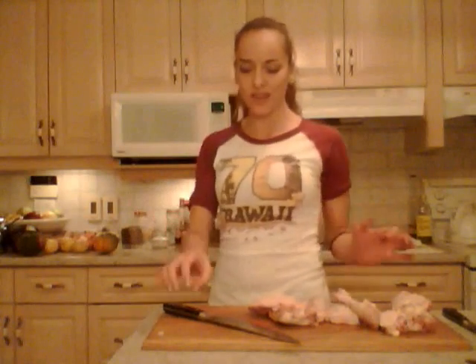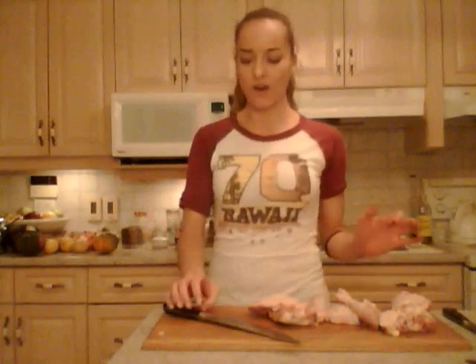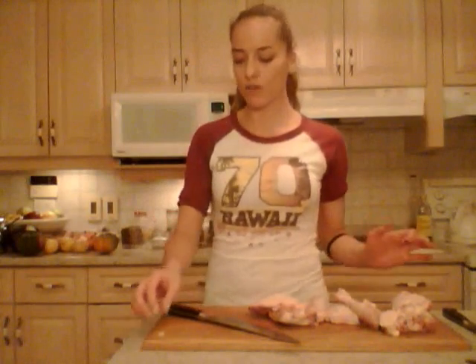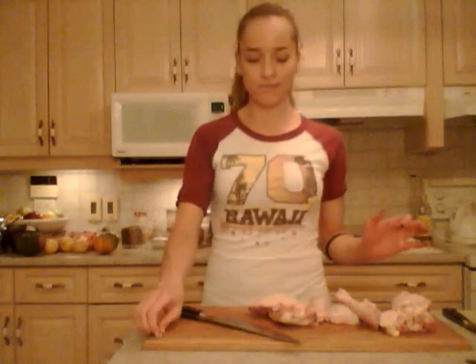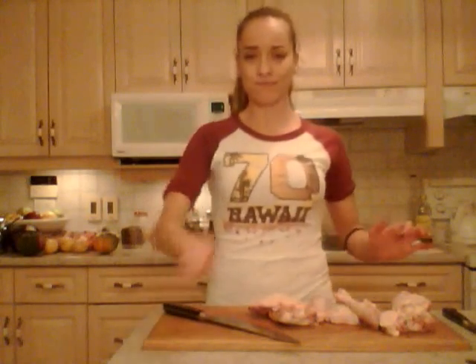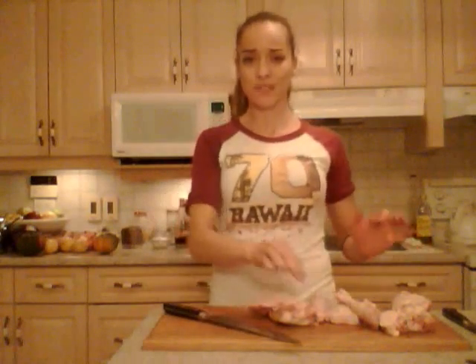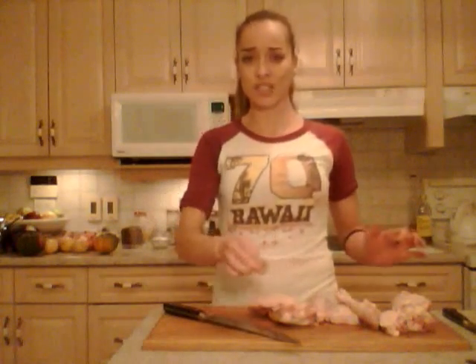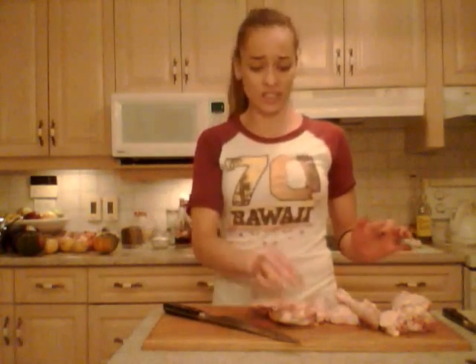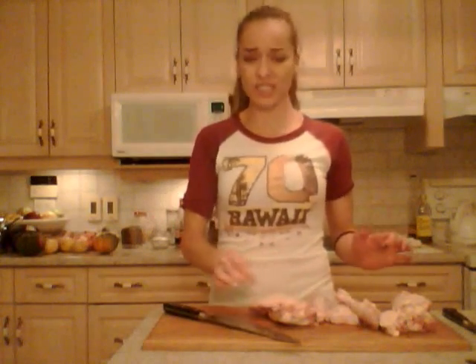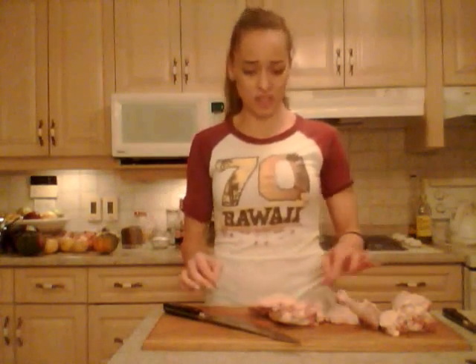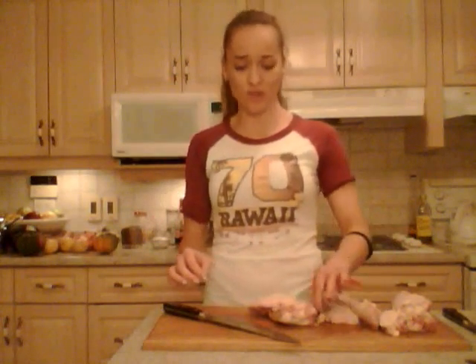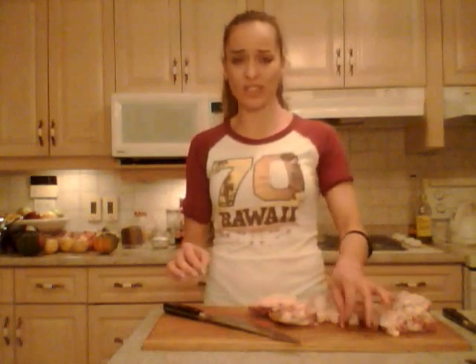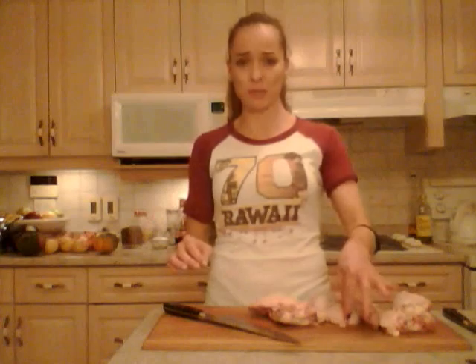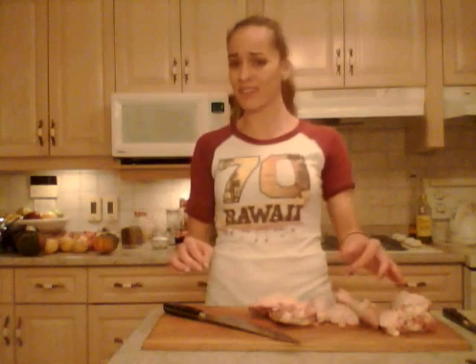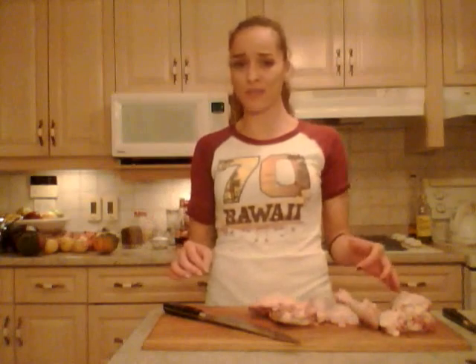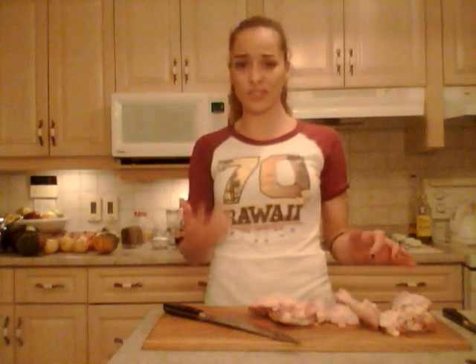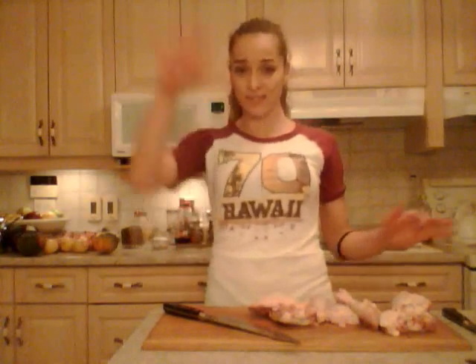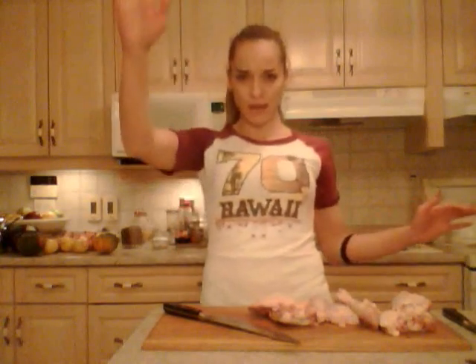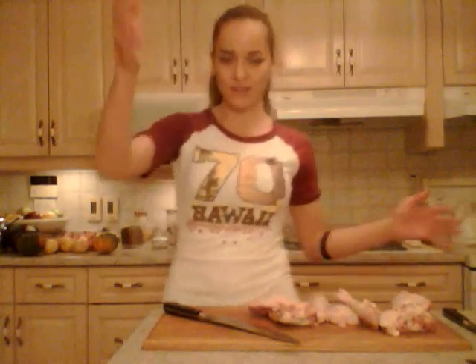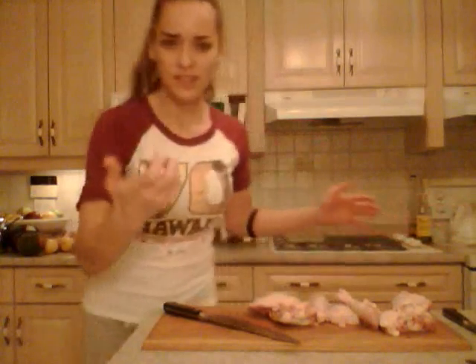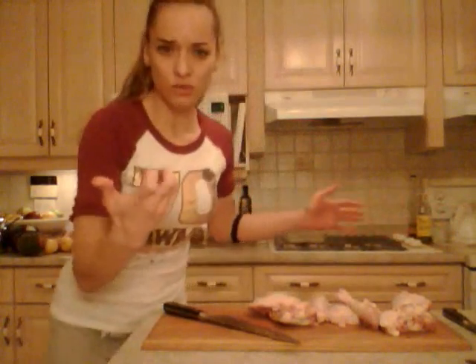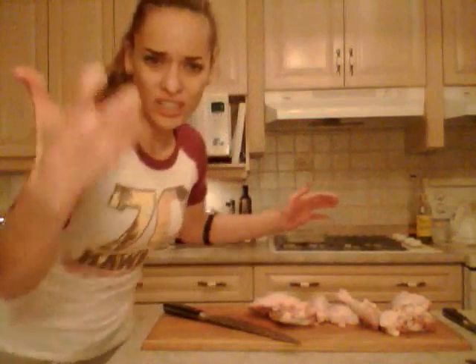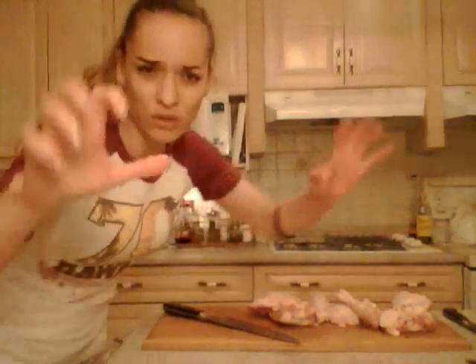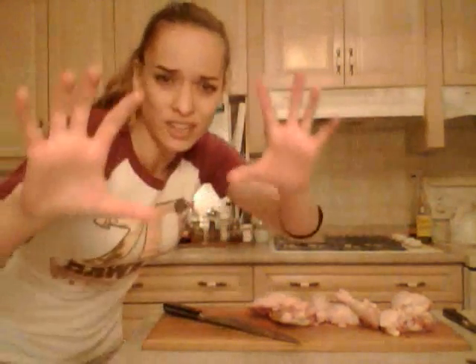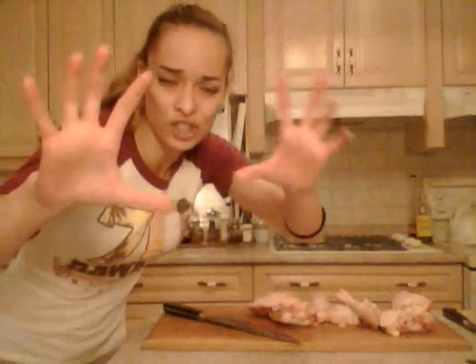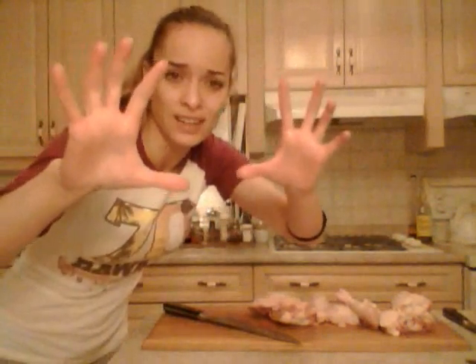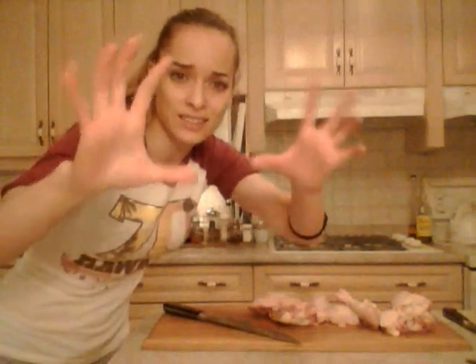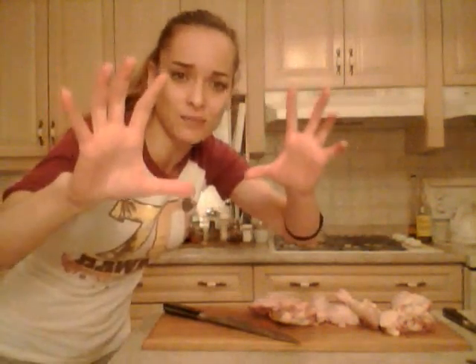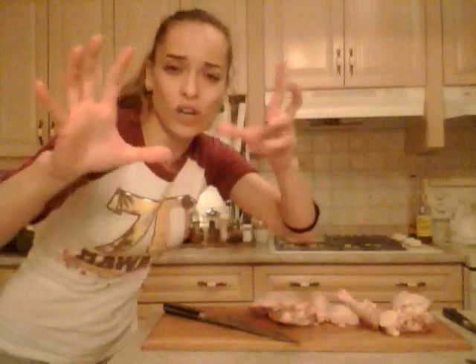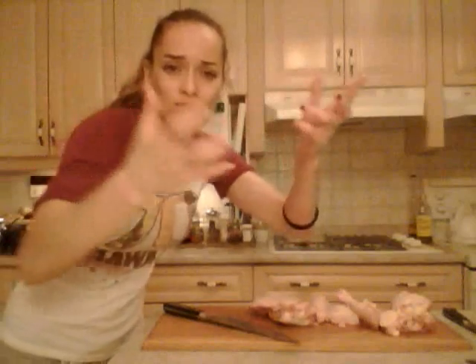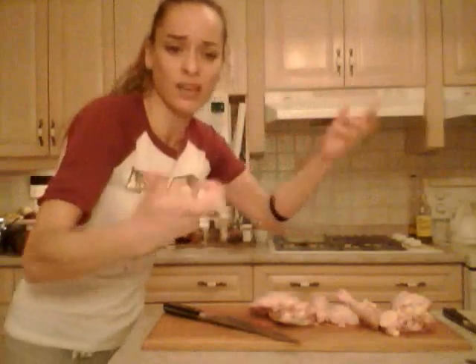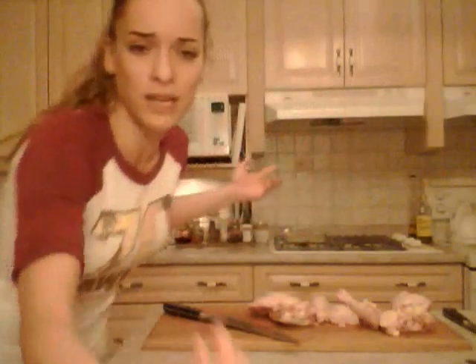All right everybody — eat deliciously, be a champion in your kitchen, experiment, and be adventurous. Bye! And don't touch anything with your yucky chicken hands — clean them, wash them. Okay, bye!